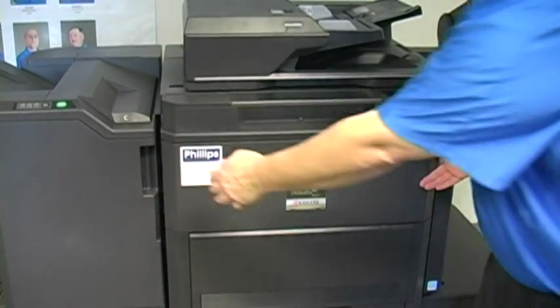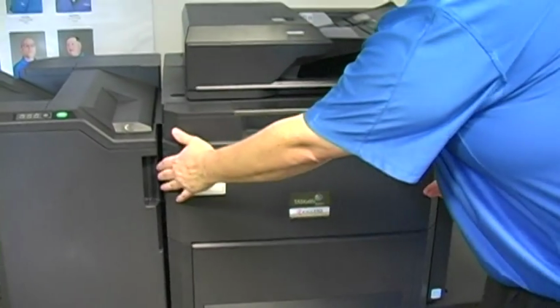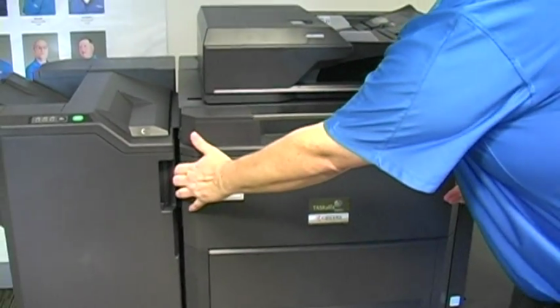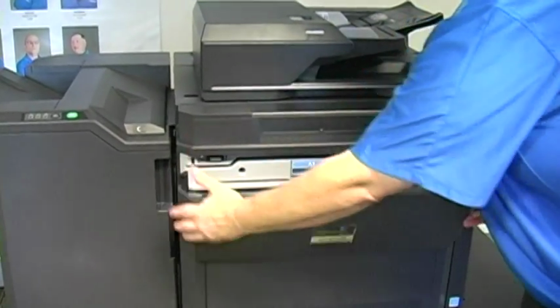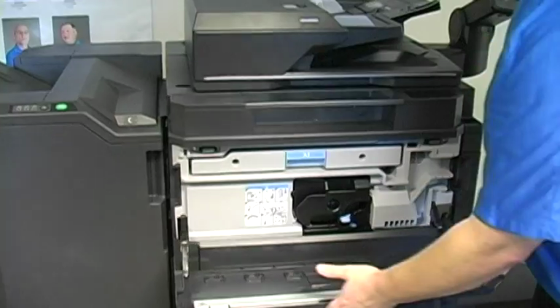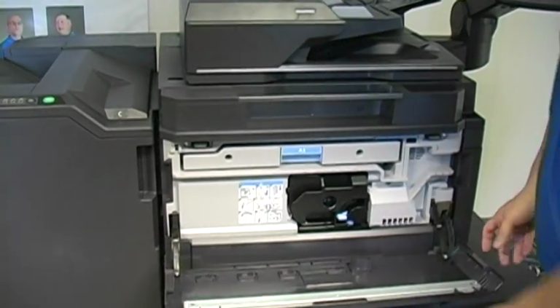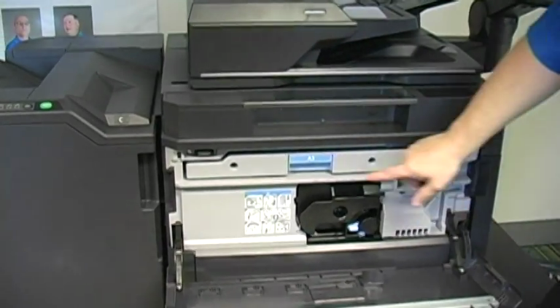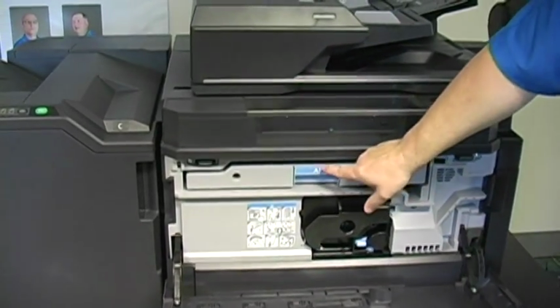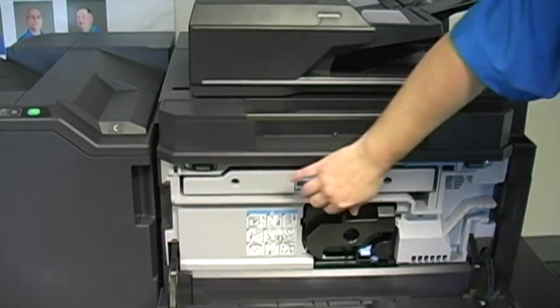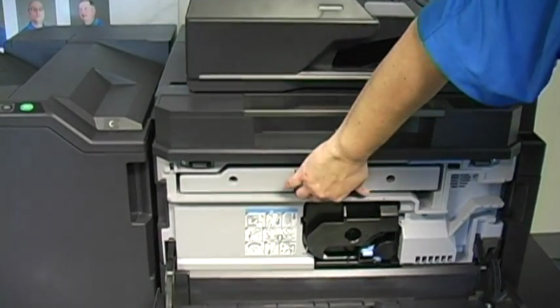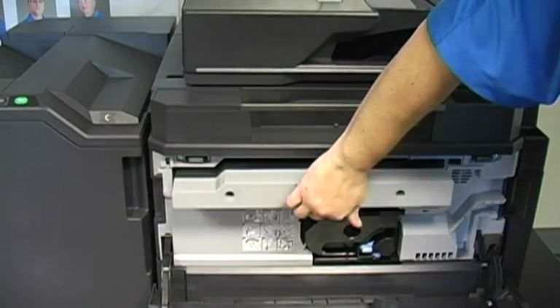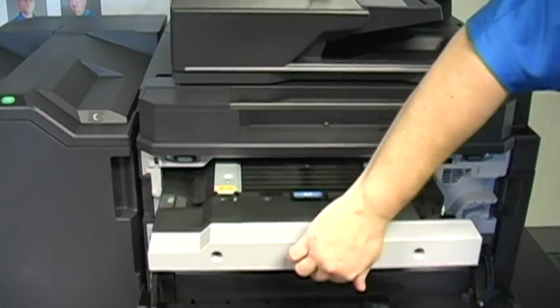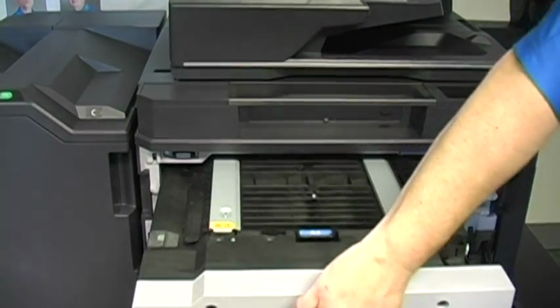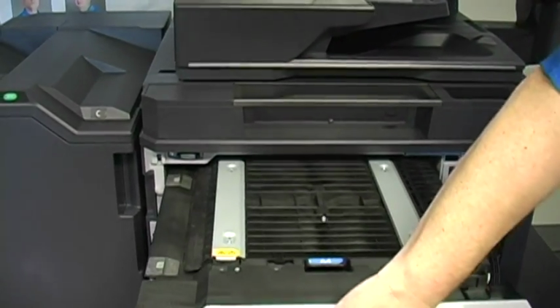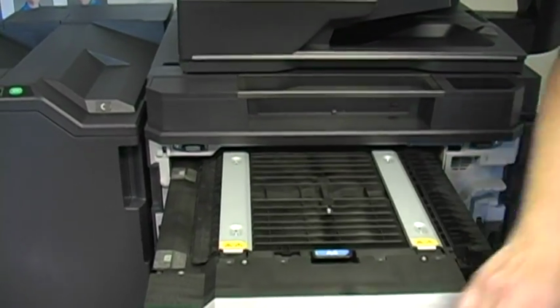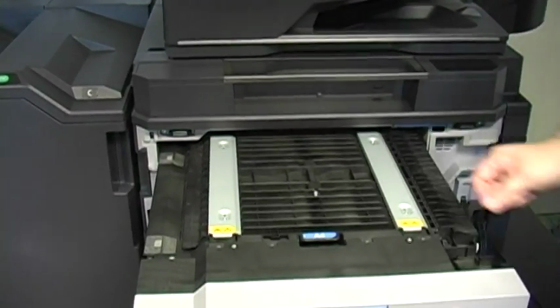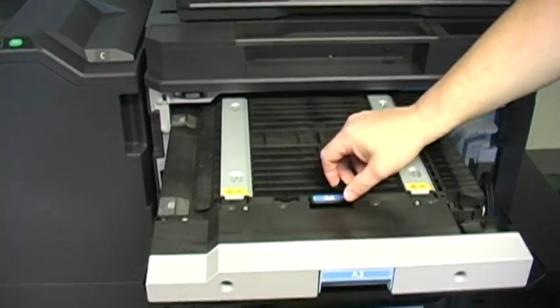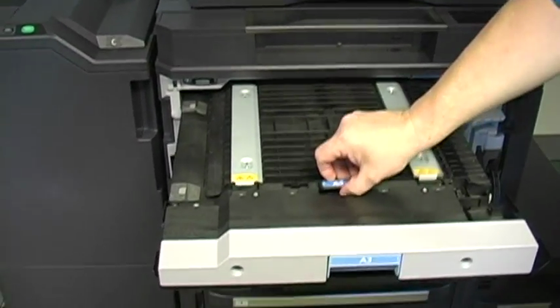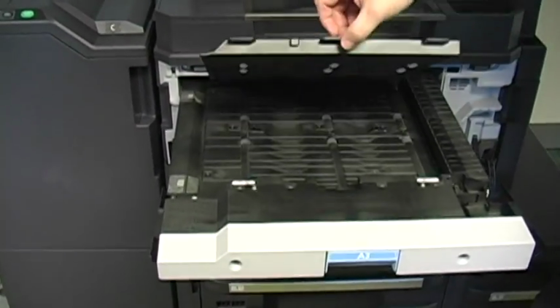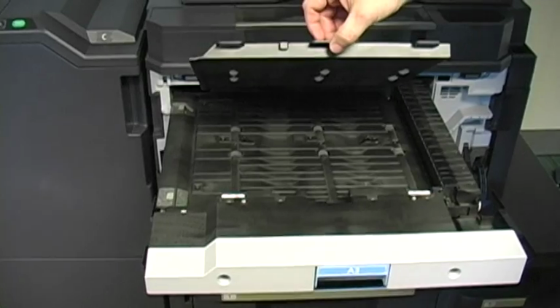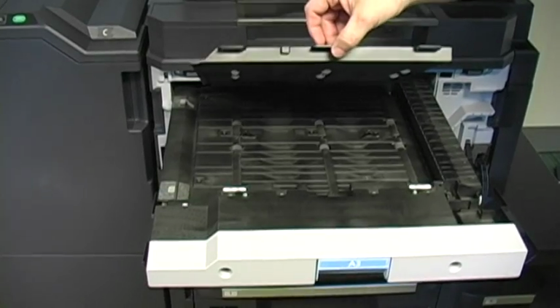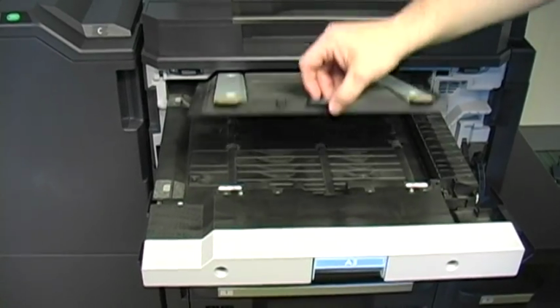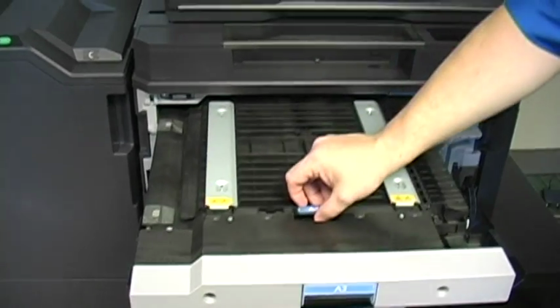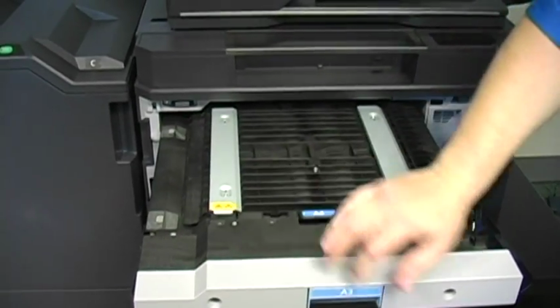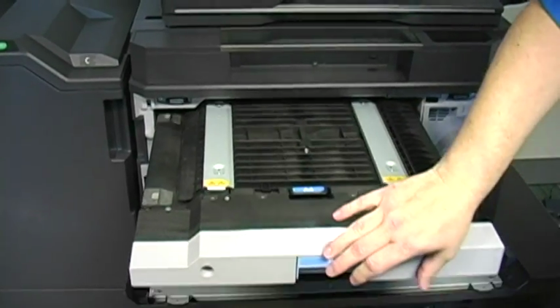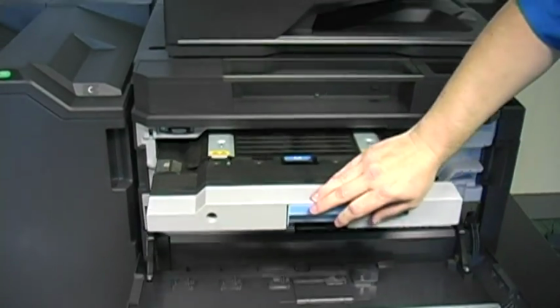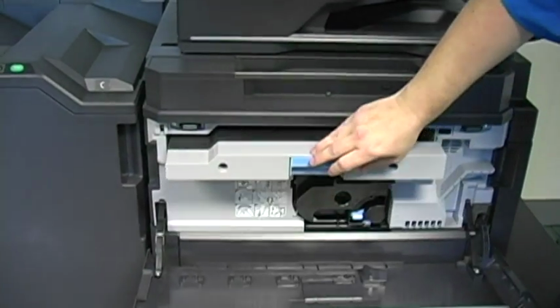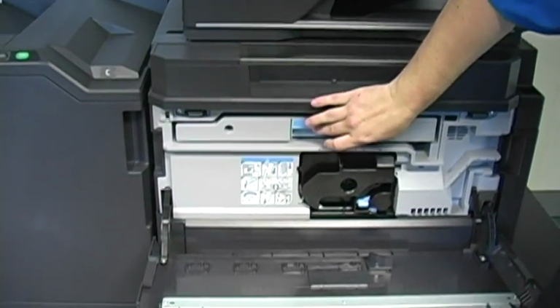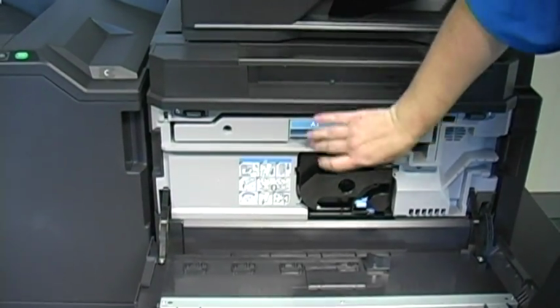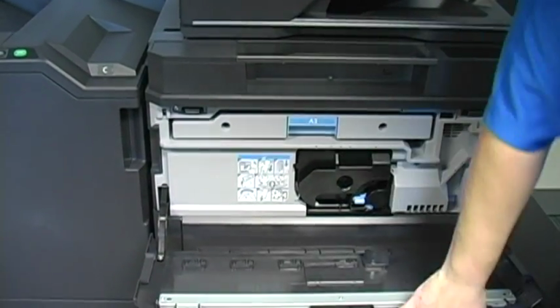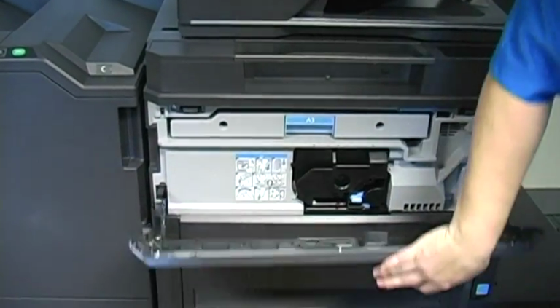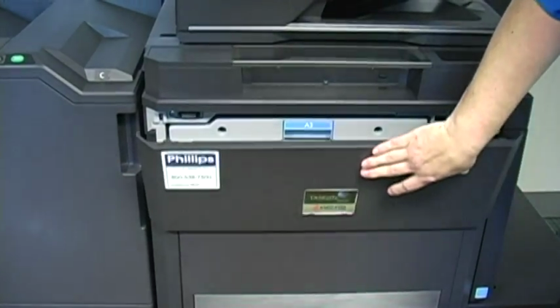I'll drop down the front door. A3 is for that section, and you lift up A4 and you're just pulling paper, and you can shut that back up.